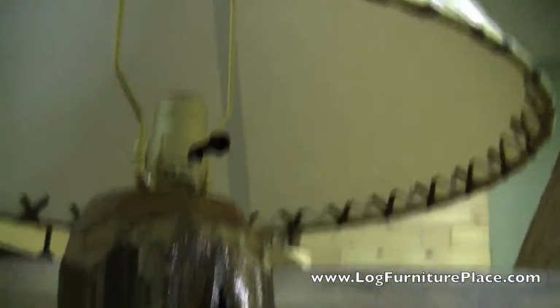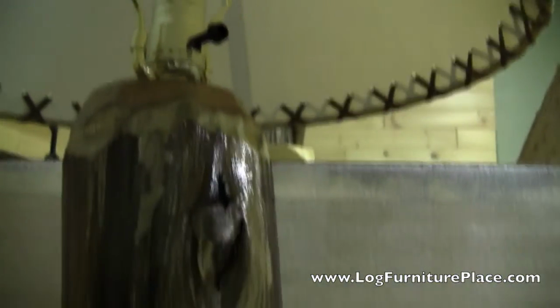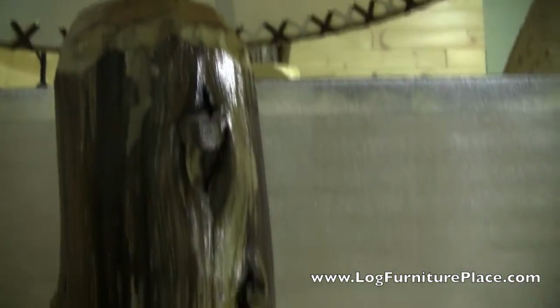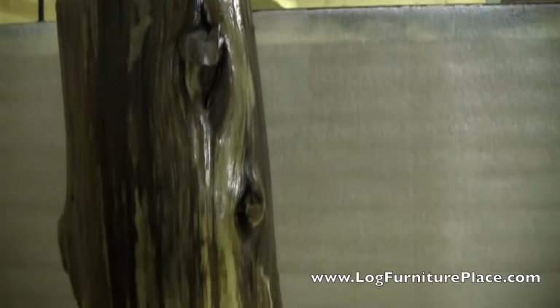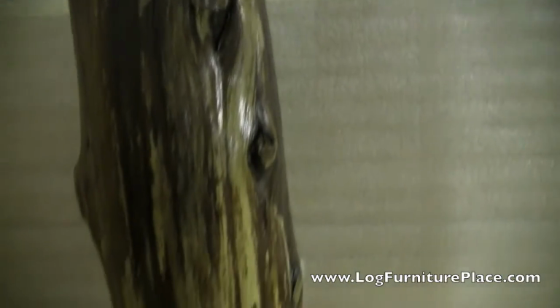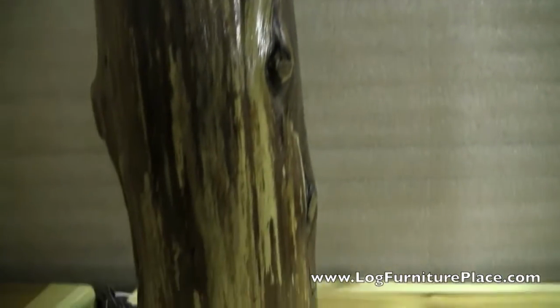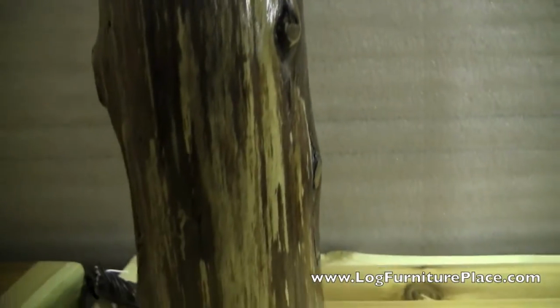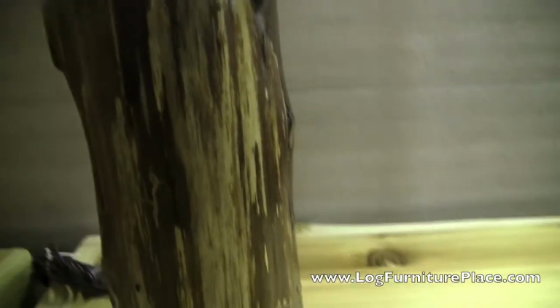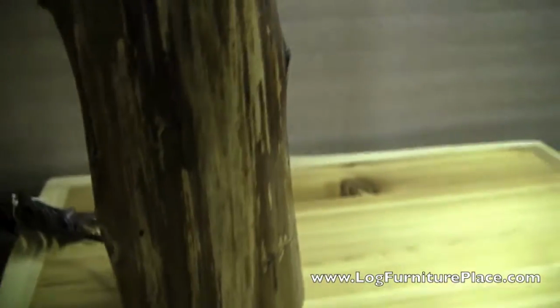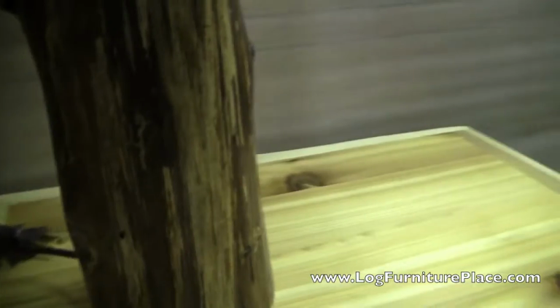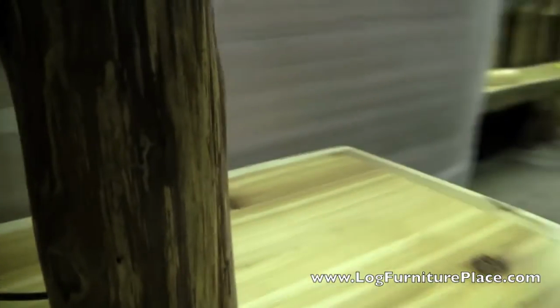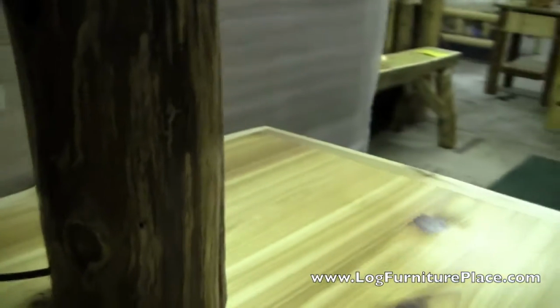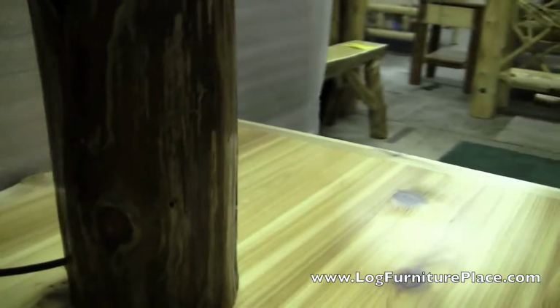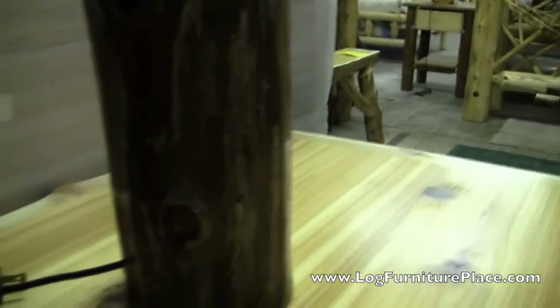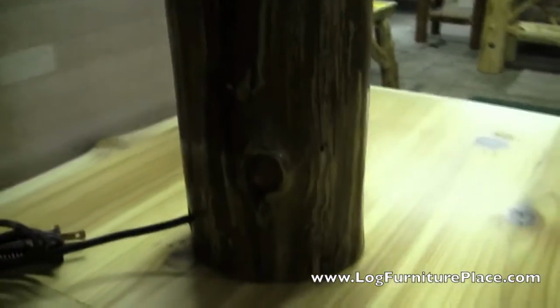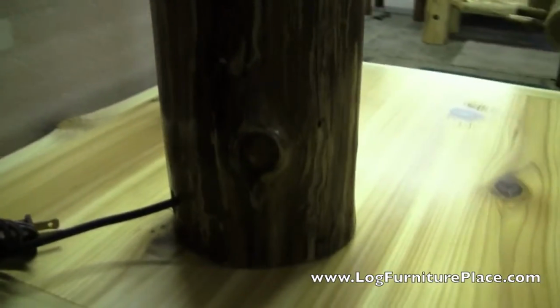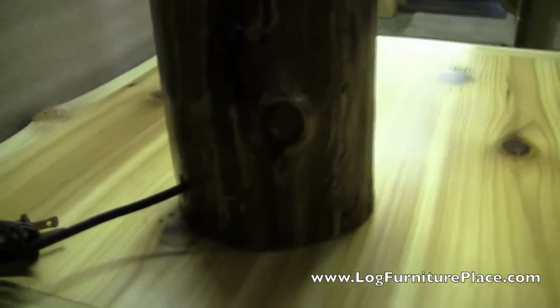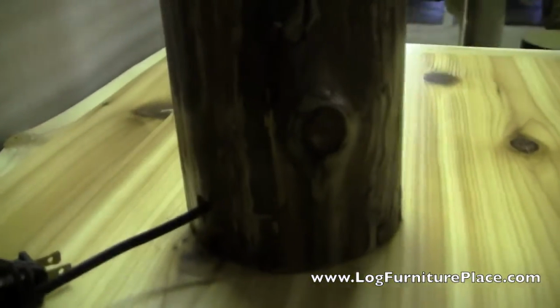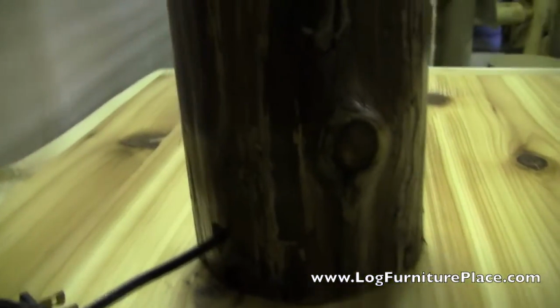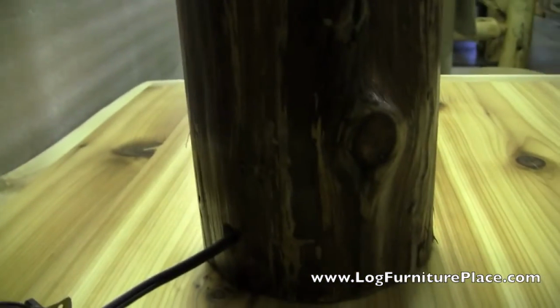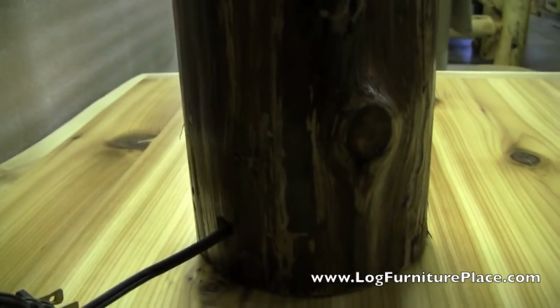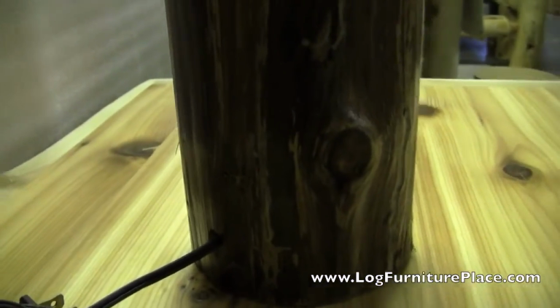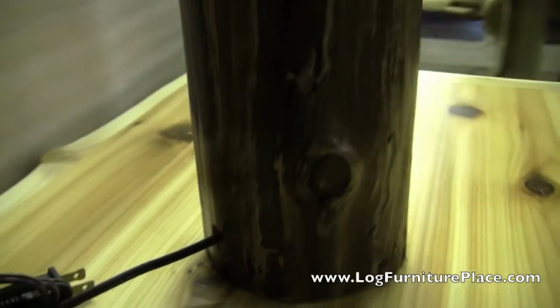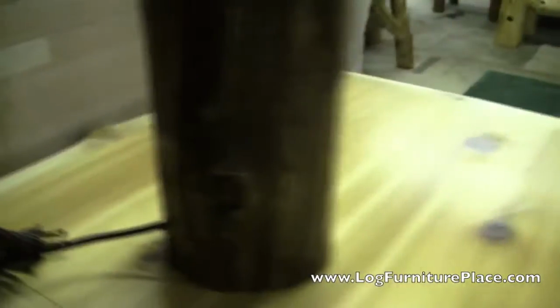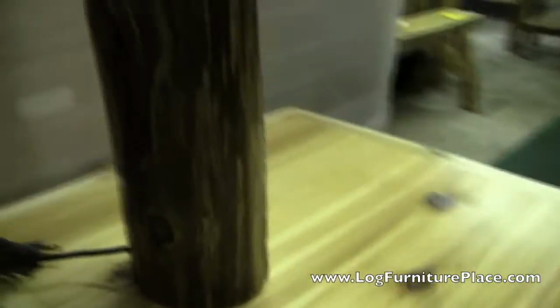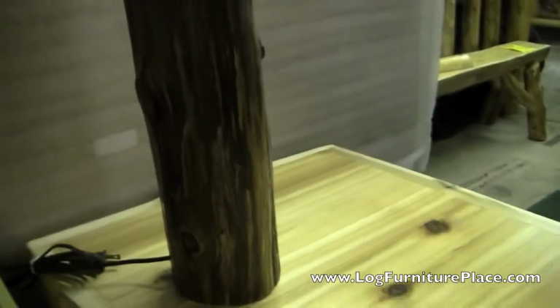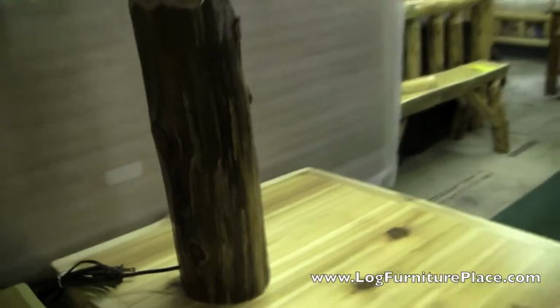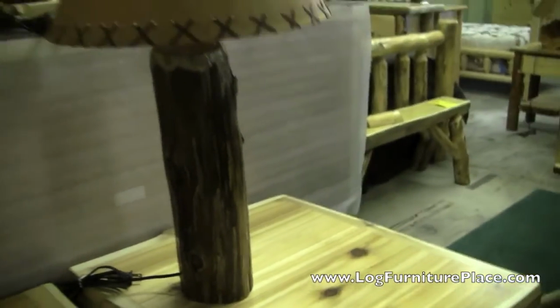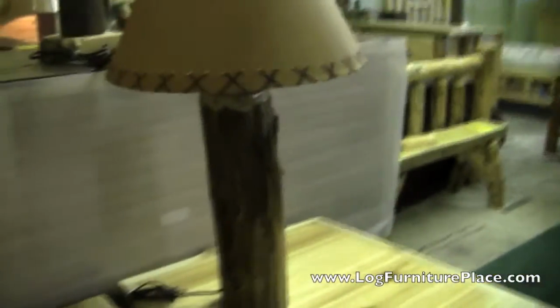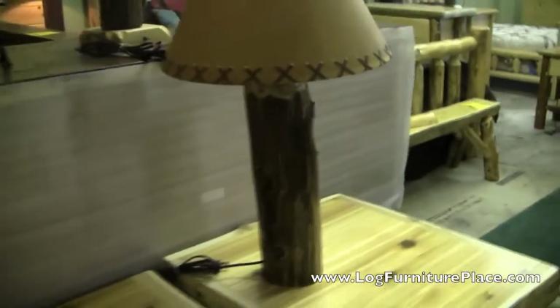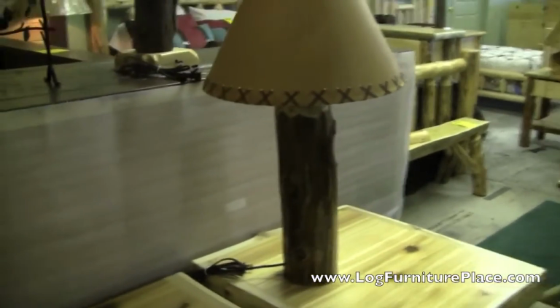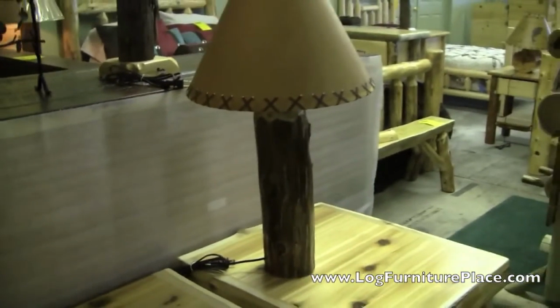The lamps come included with all the hardware for the bulb and for mounting the lampshade. We also have a lot of lampshades available on many different themes. You can find them all on our website.